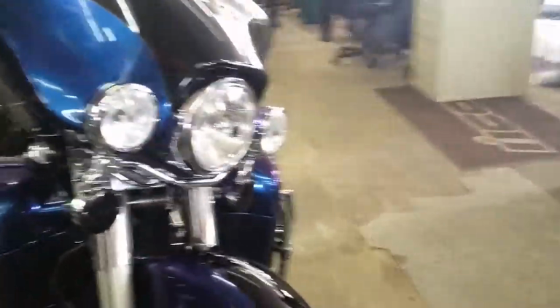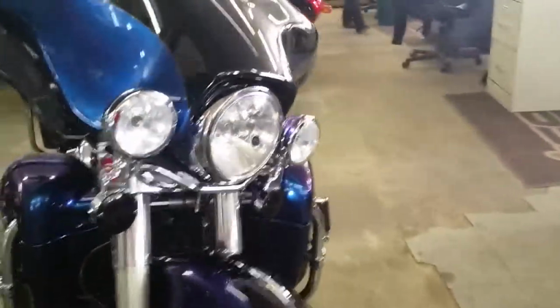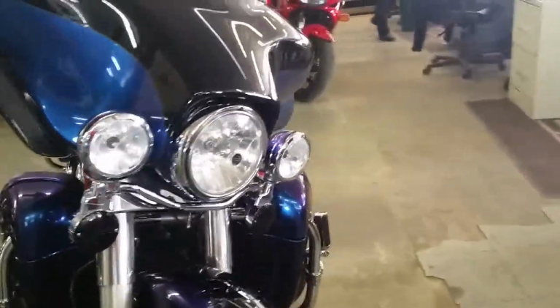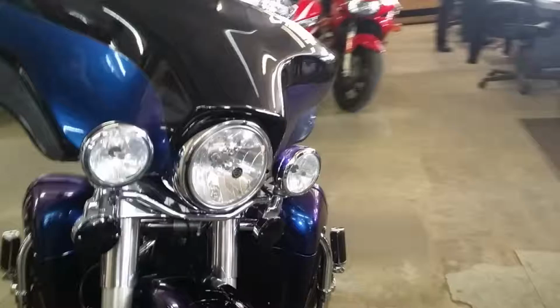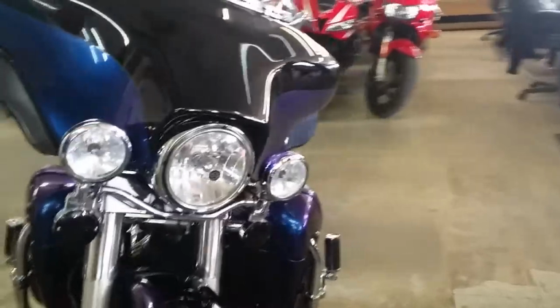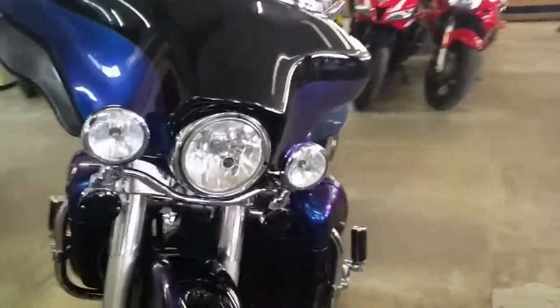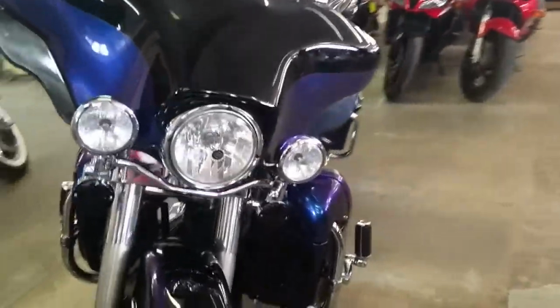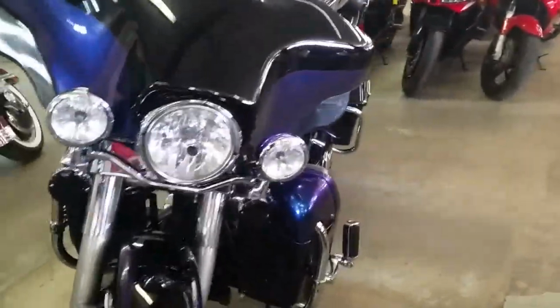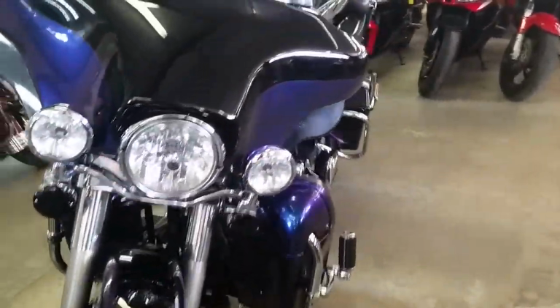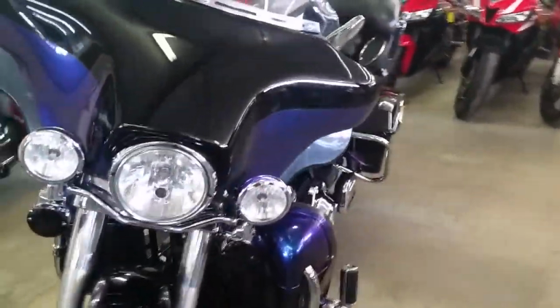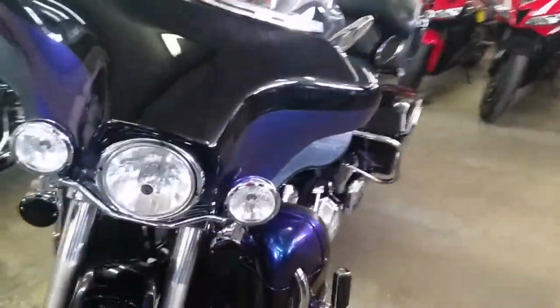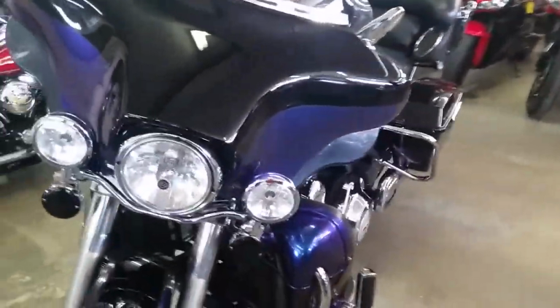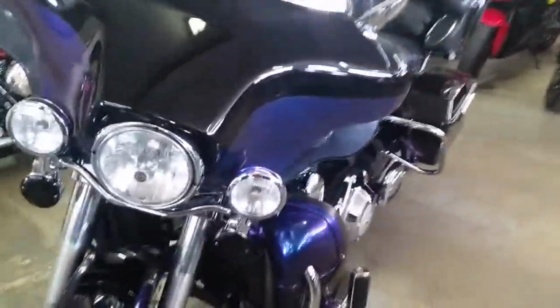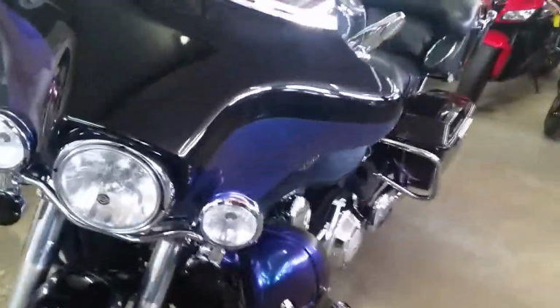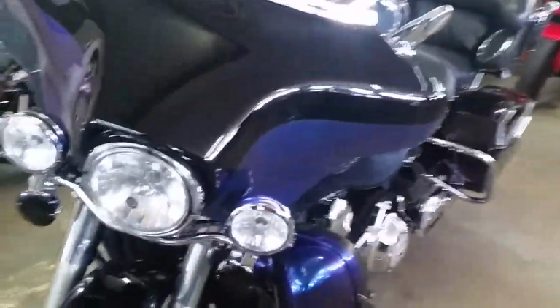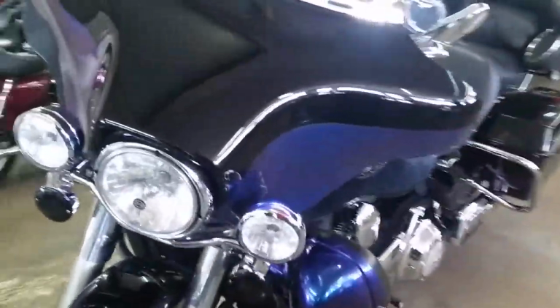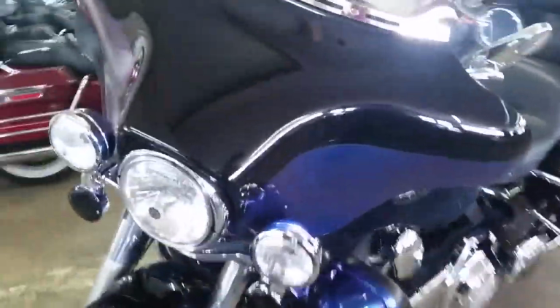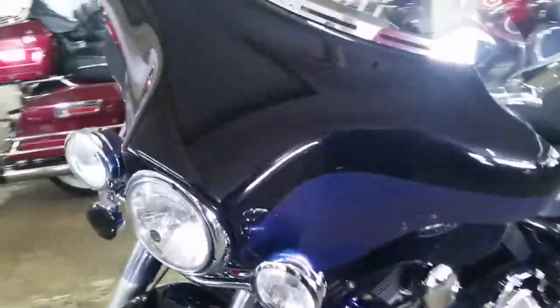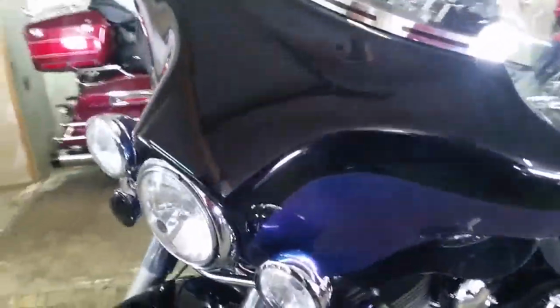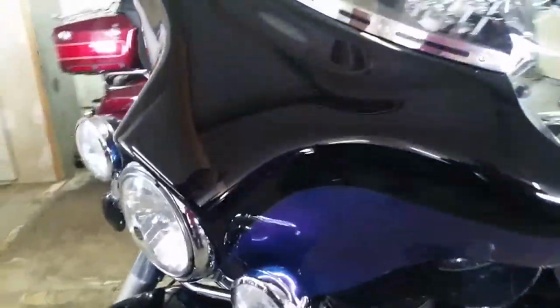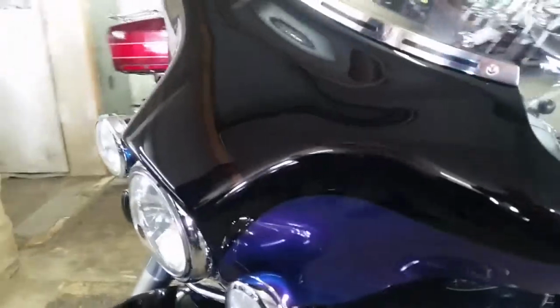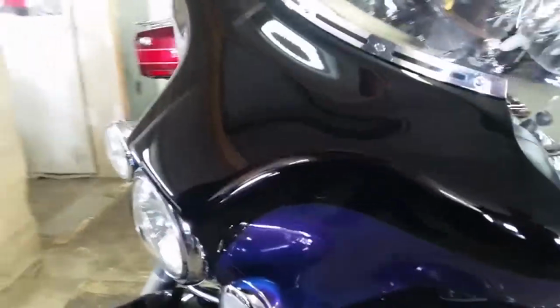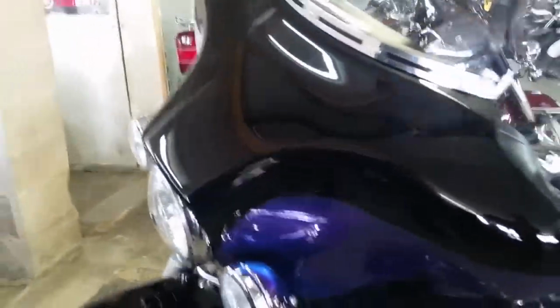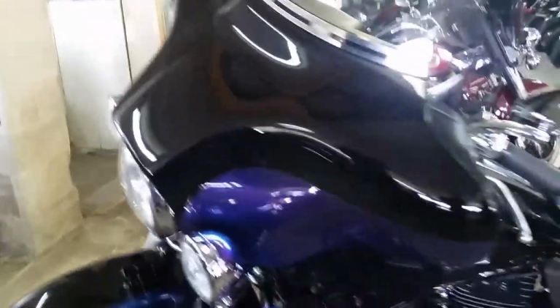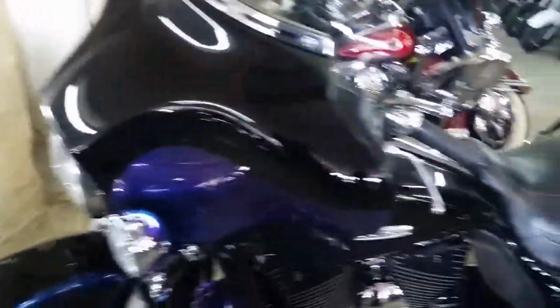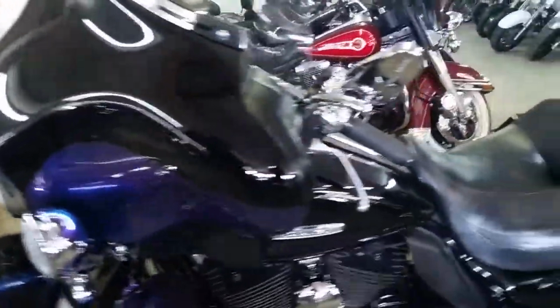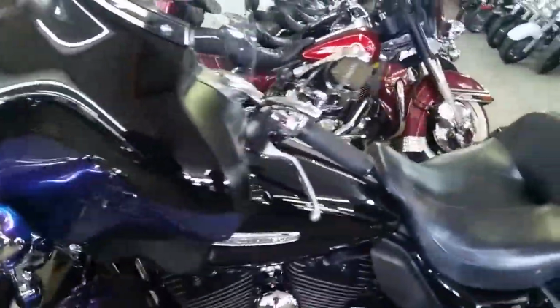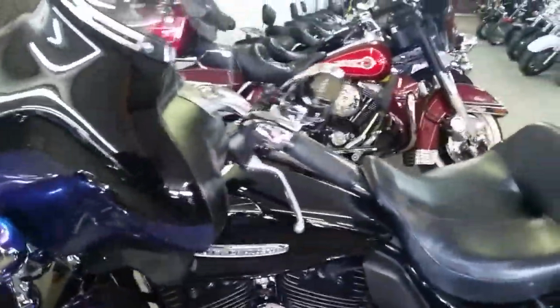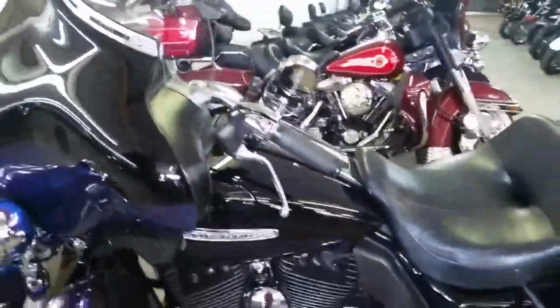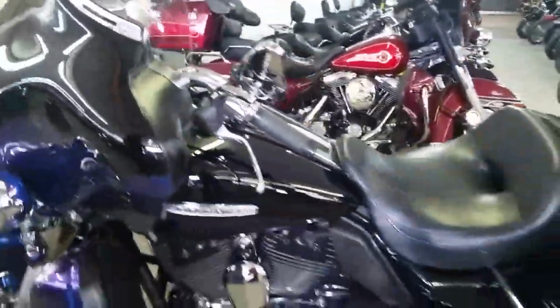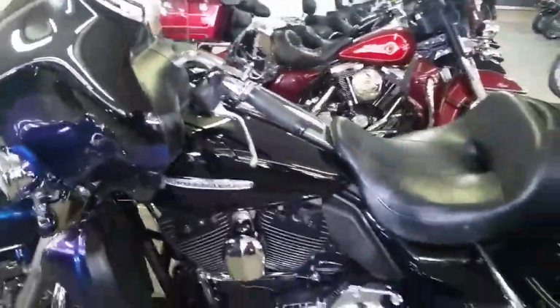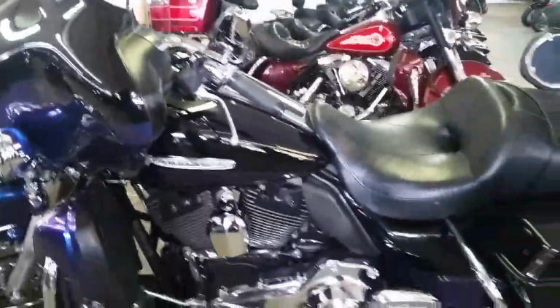Reinhardt exhaust makes this Limited sound as cool as it looks. You can hit the open road on this bagger for only $249 a month. How much? $249 a month. Wow, that's cheap.